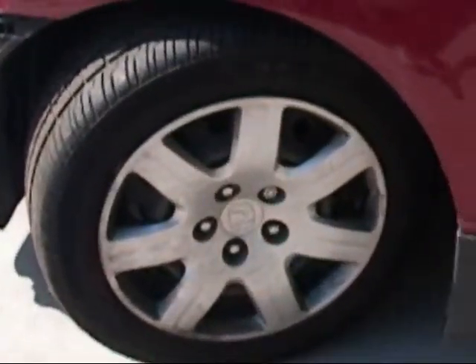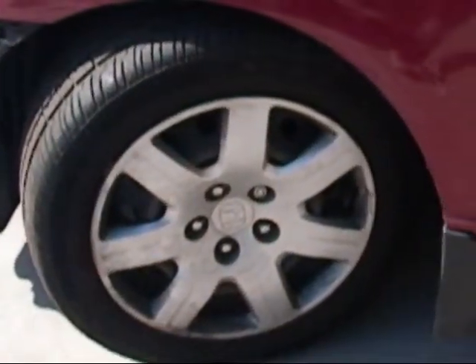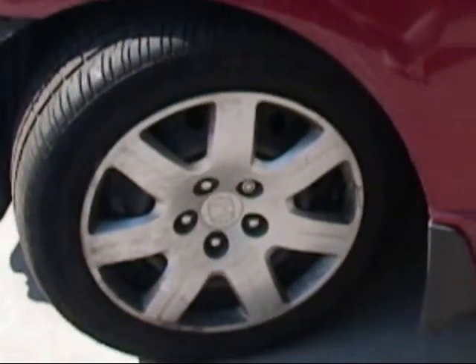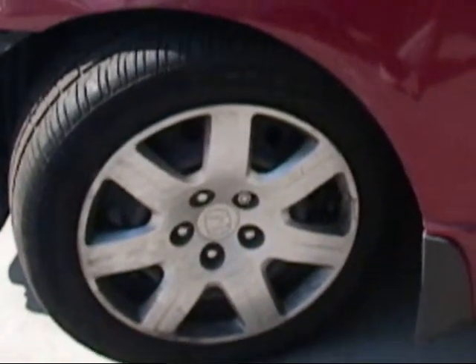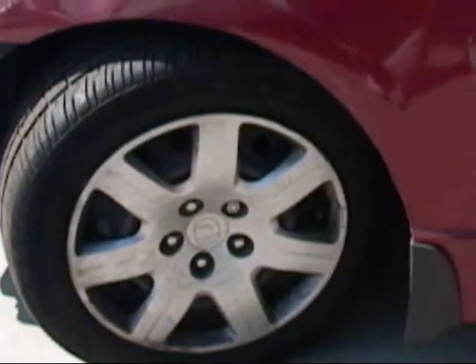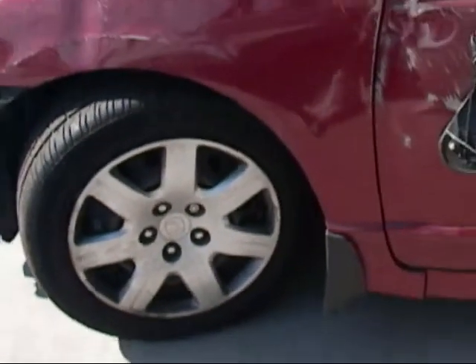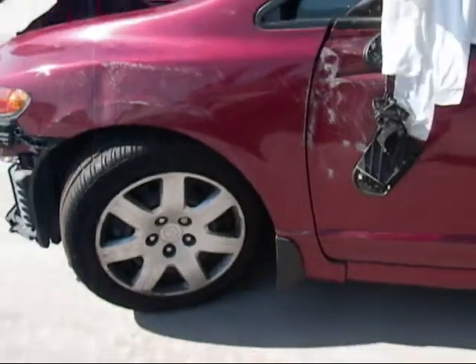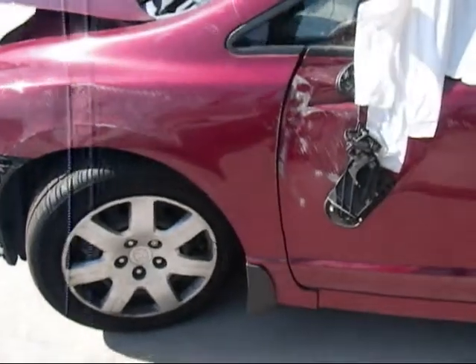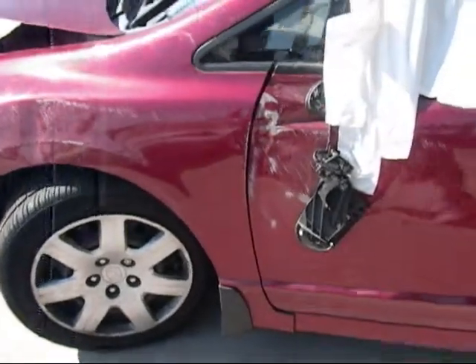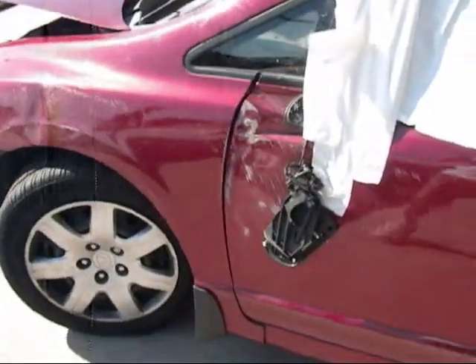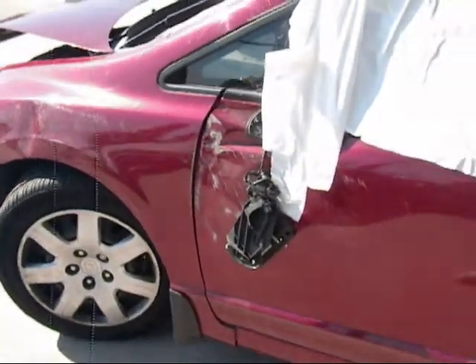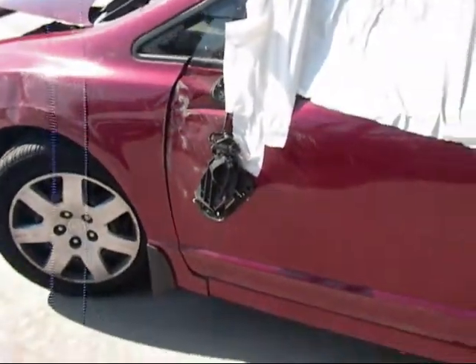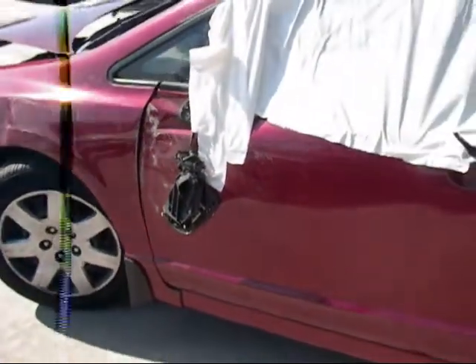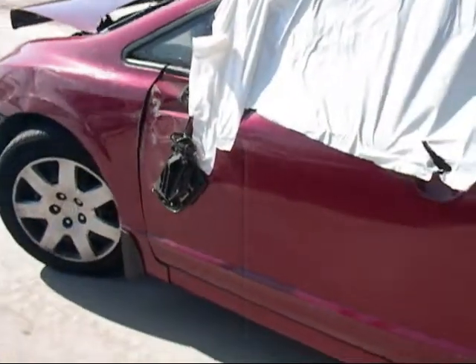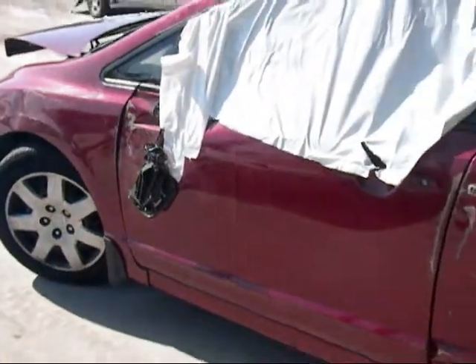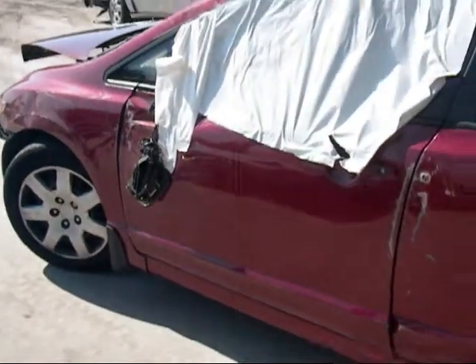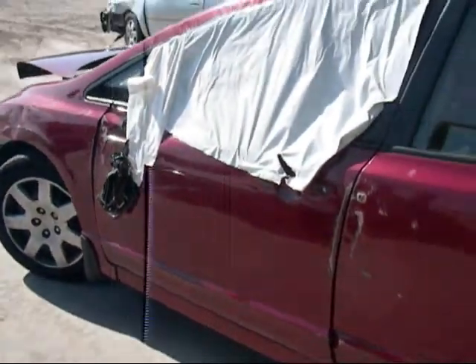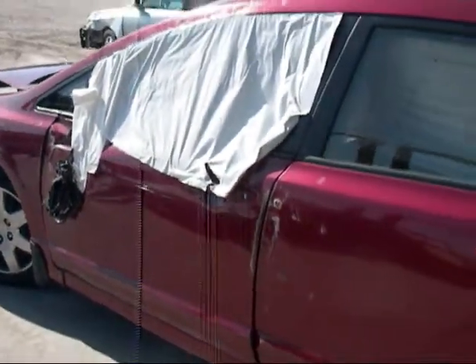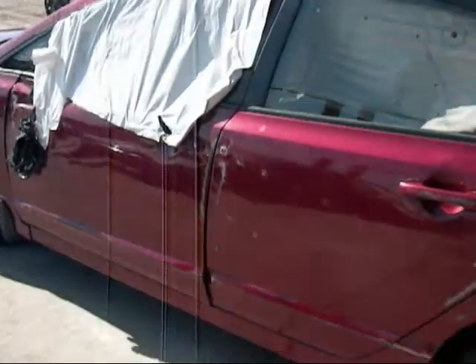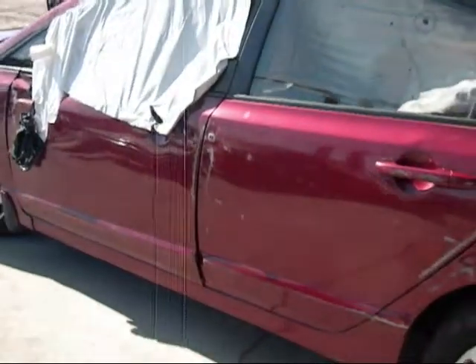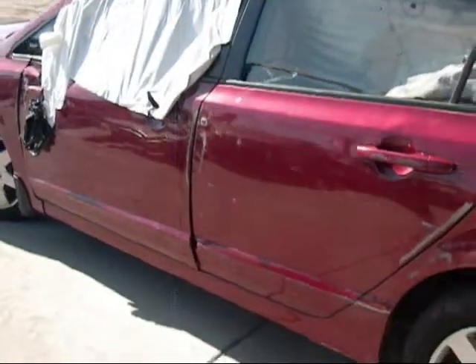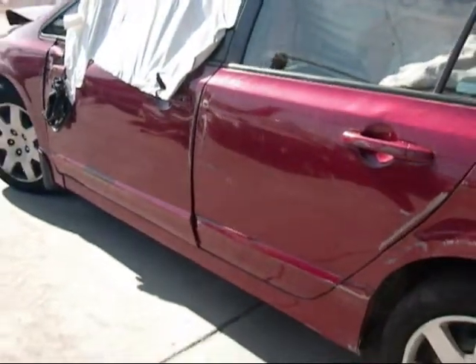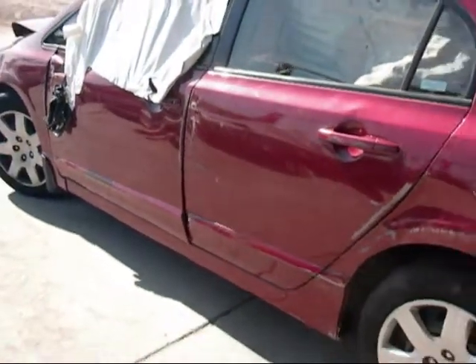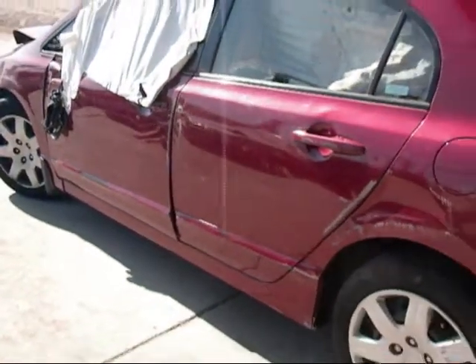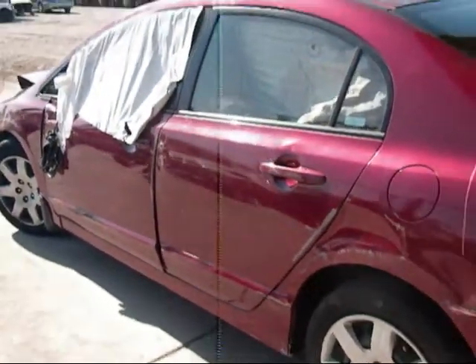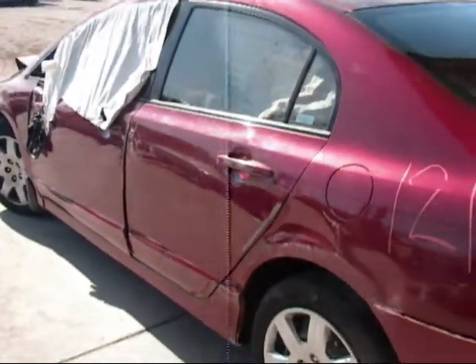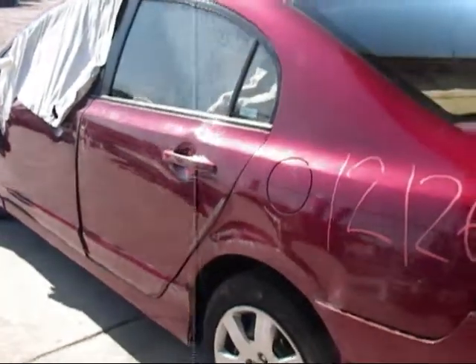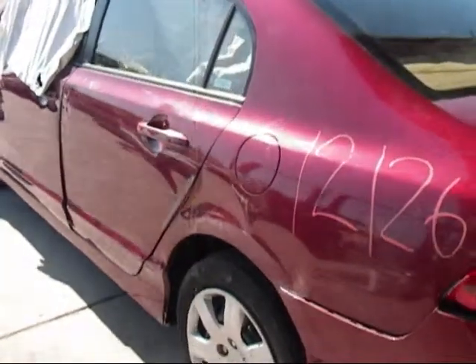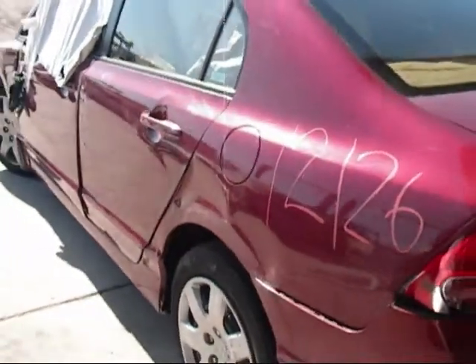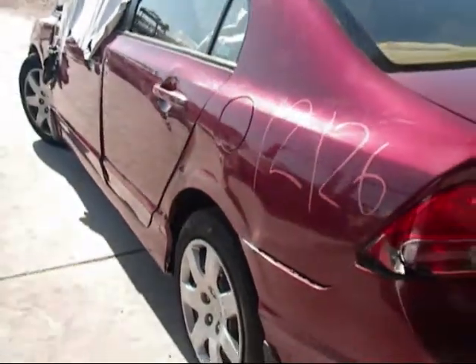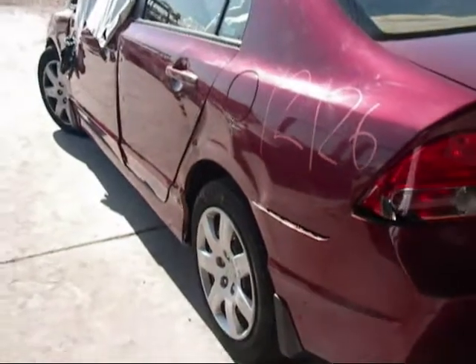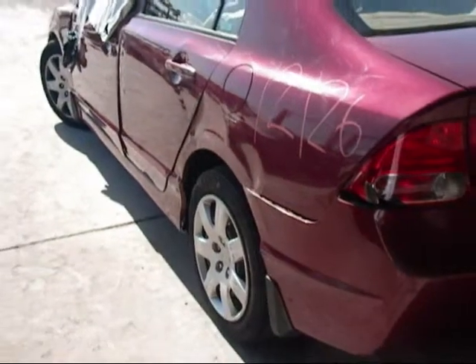We have all four steel wheels. The driver's side door is no good, the mirror is gone, and the window is busted in. This door has a lot of damage on it, and the quarter panel is no good.